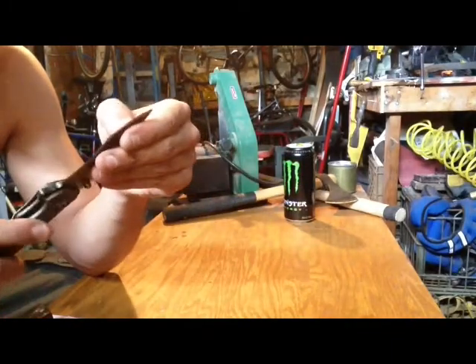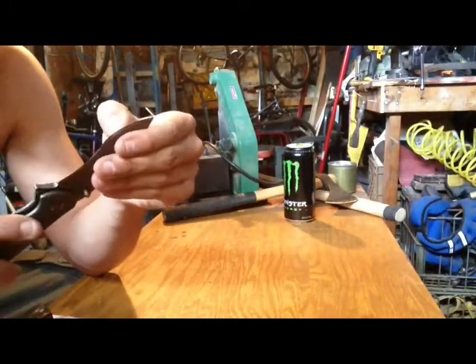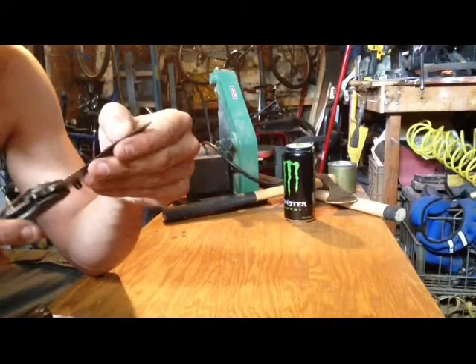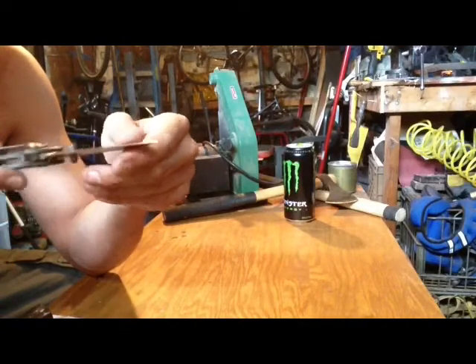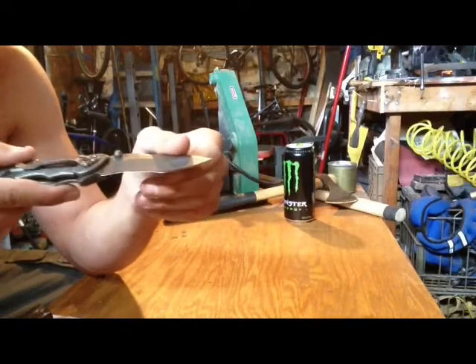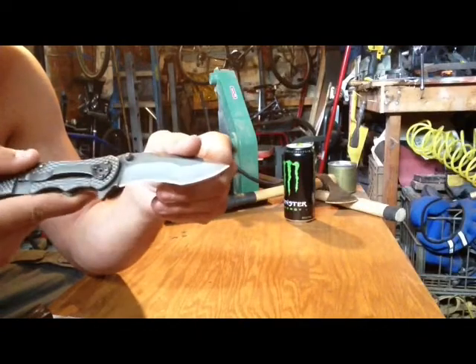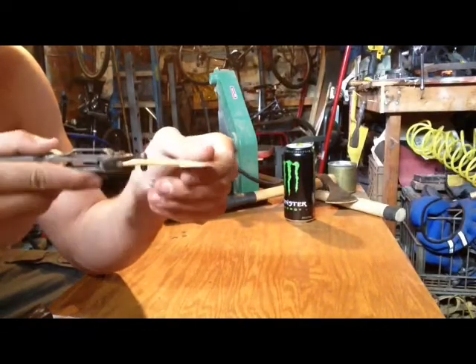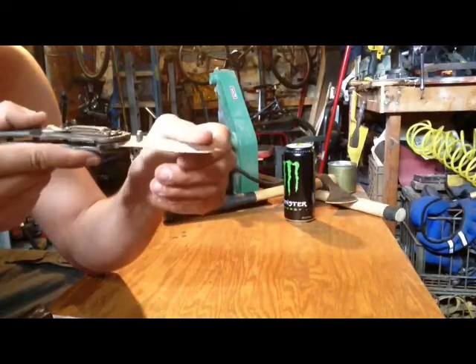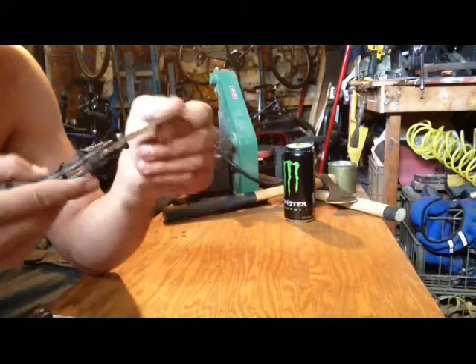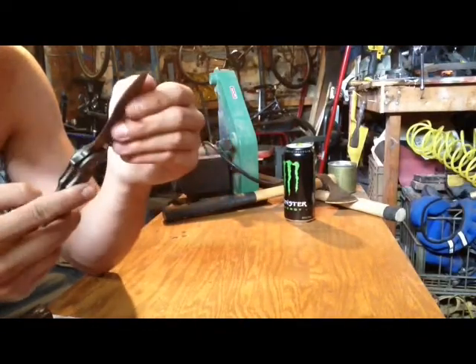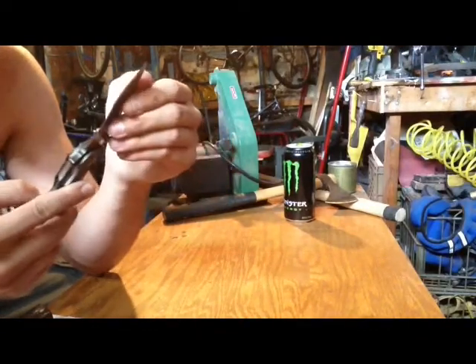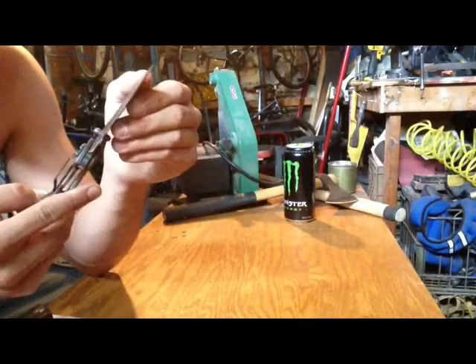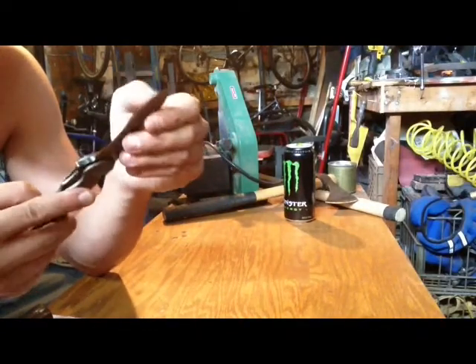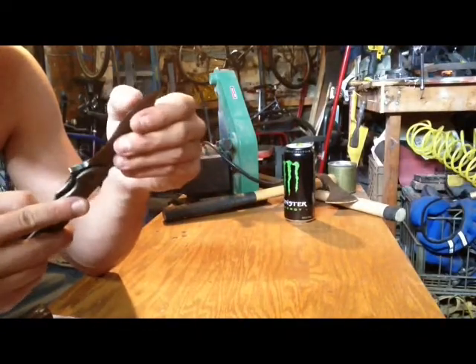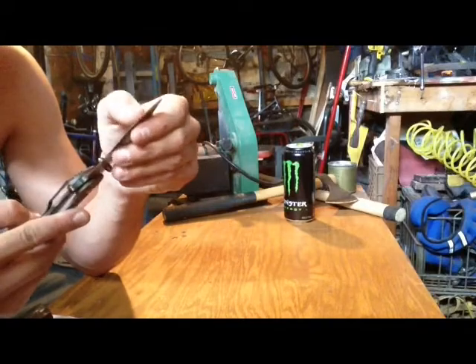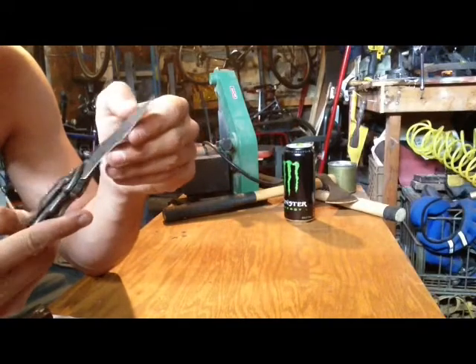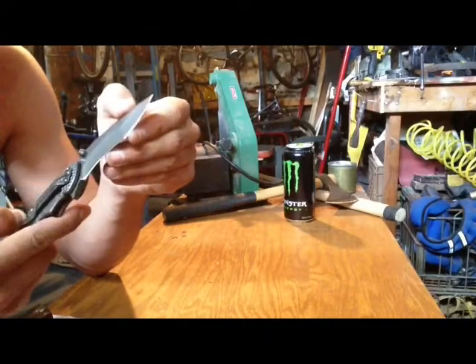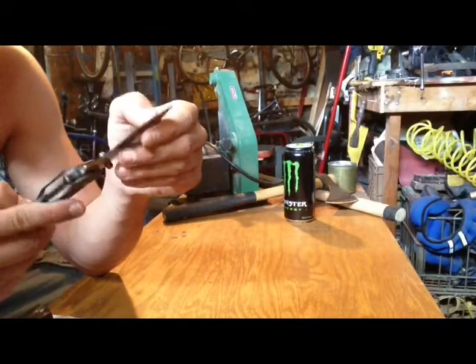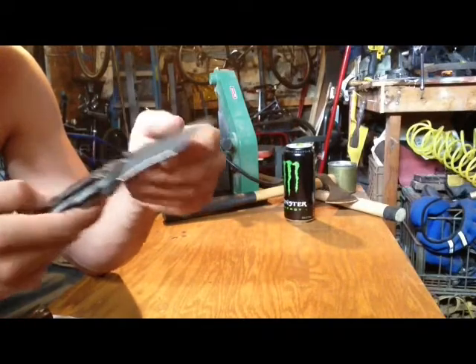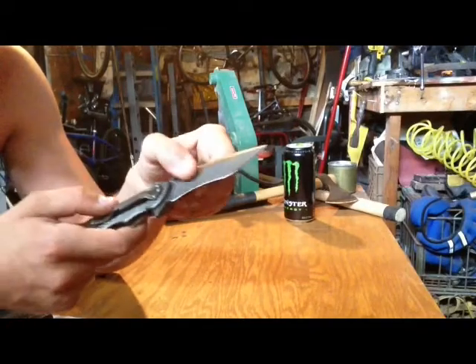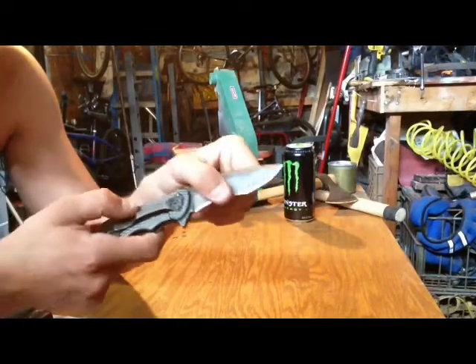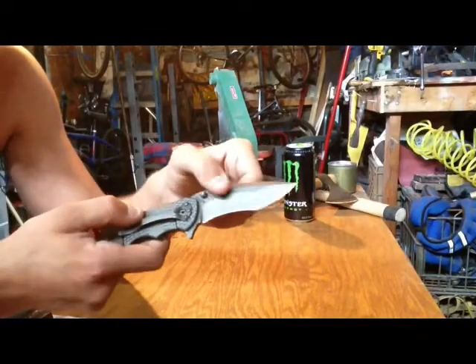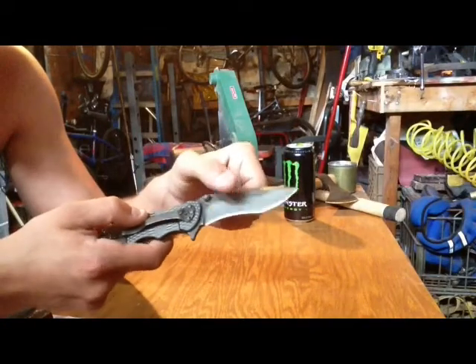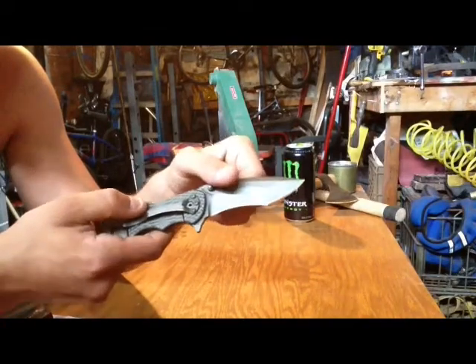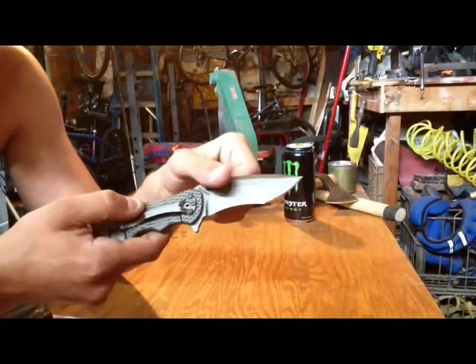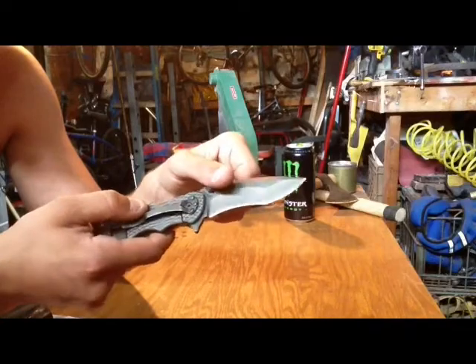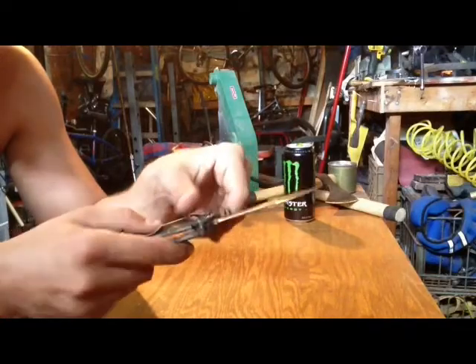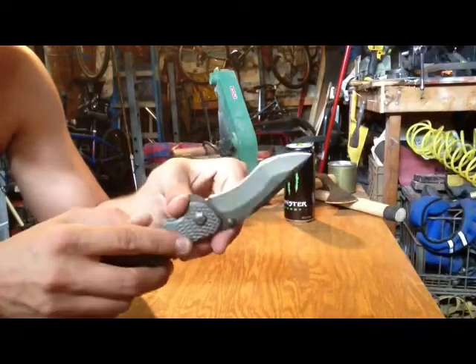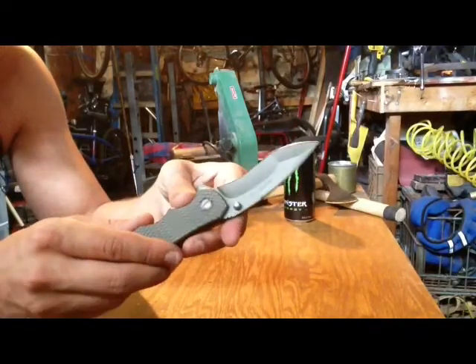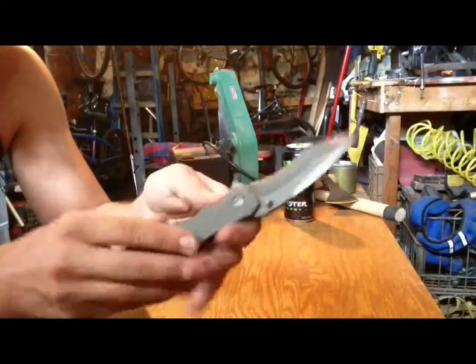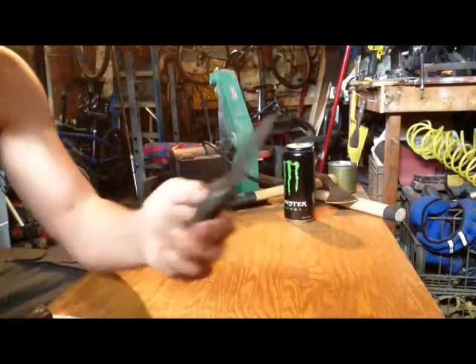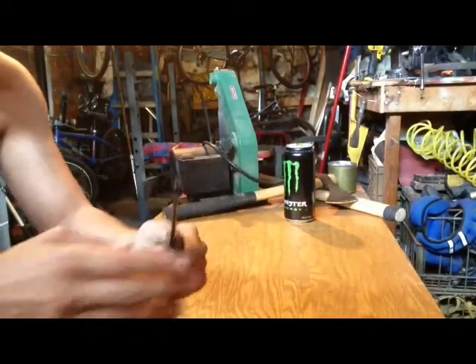It says hollow grind, but looking at it, I guess you could call it that. It's not a deep hollow grind overall, but the recurve section is a very deep hollow grind. And as I said, it's D2 steel.